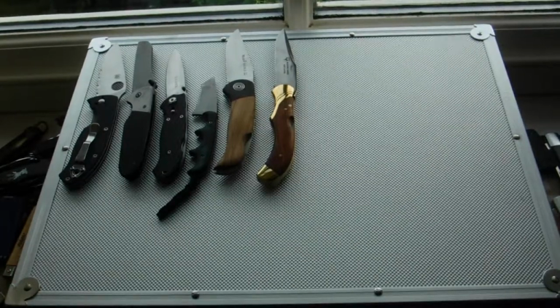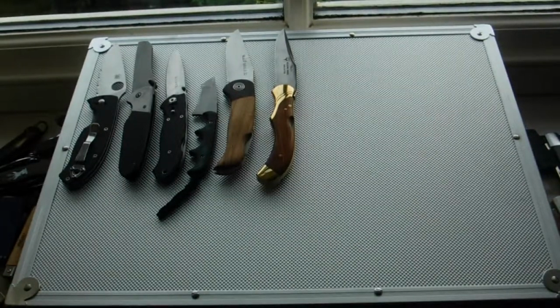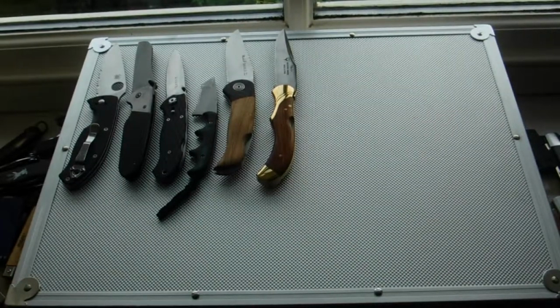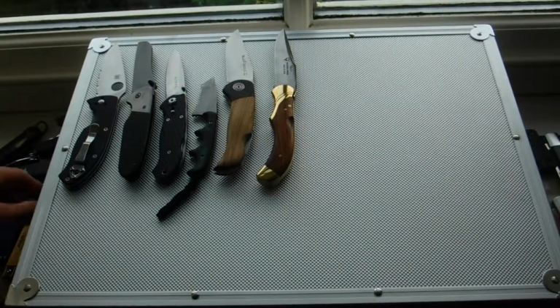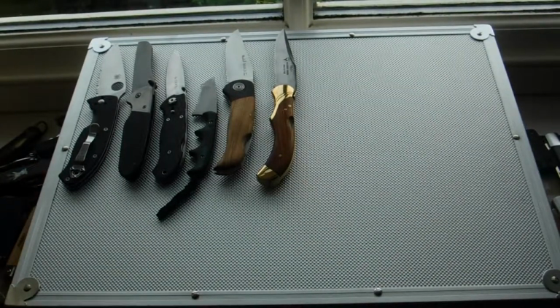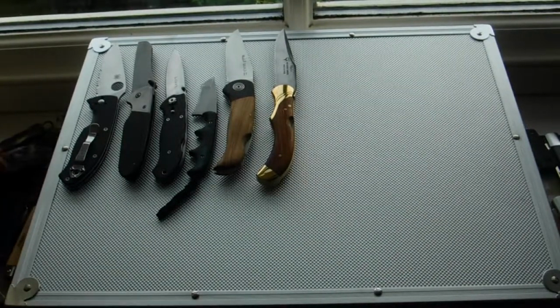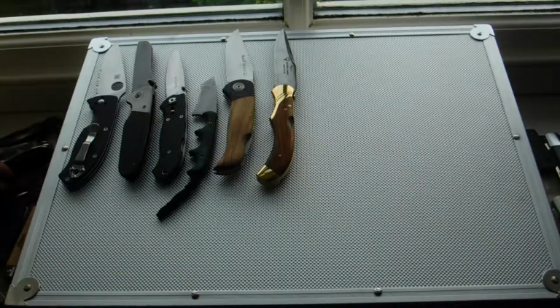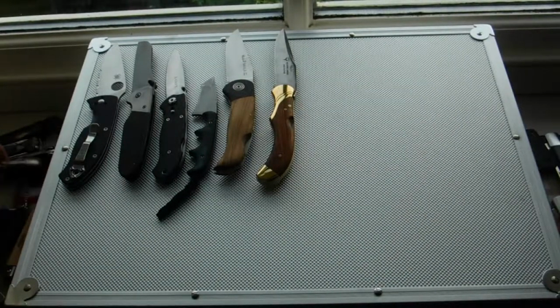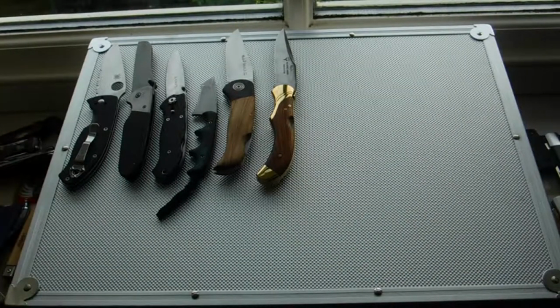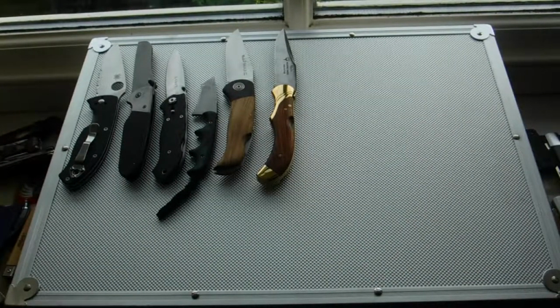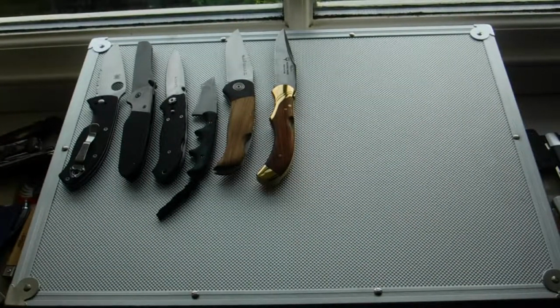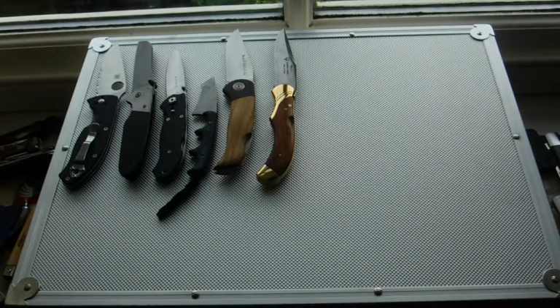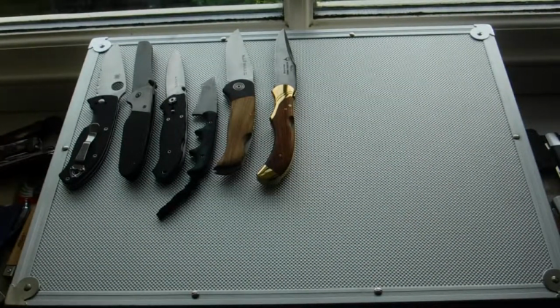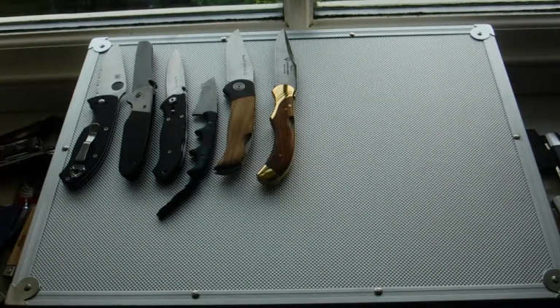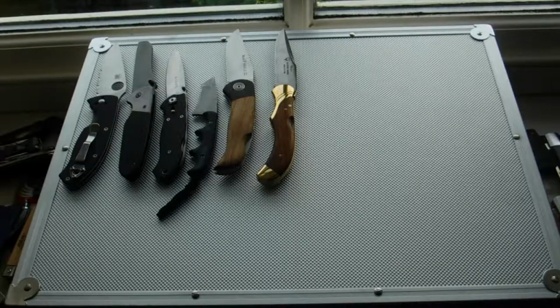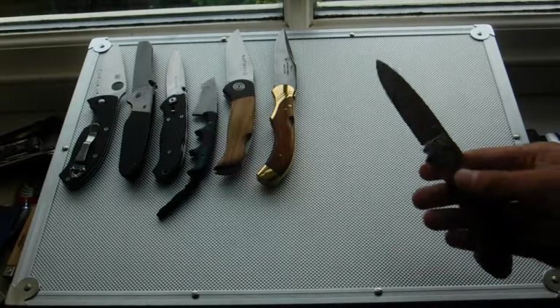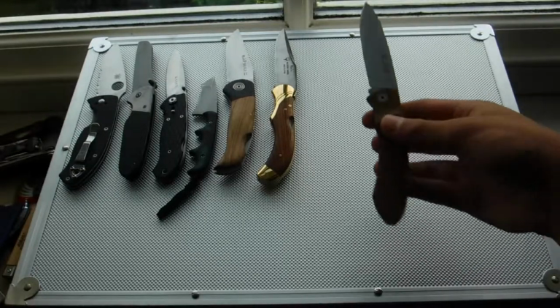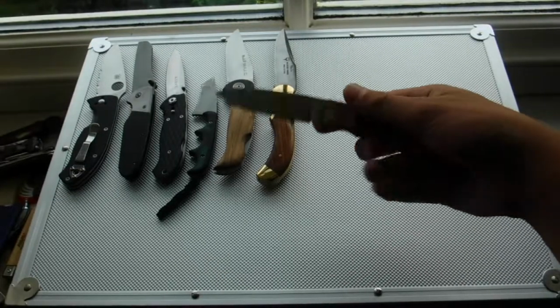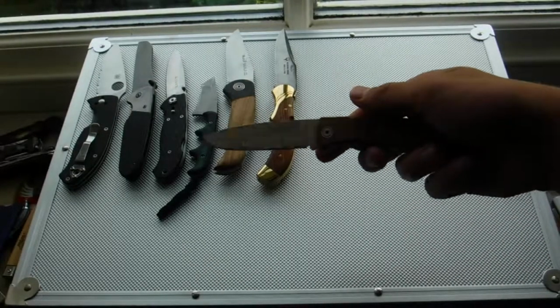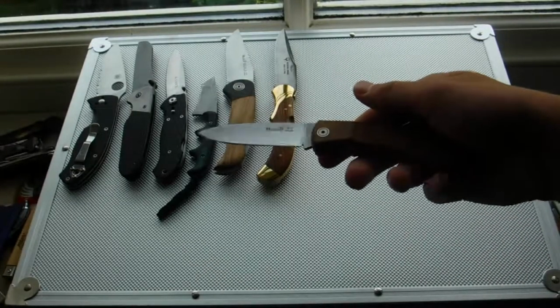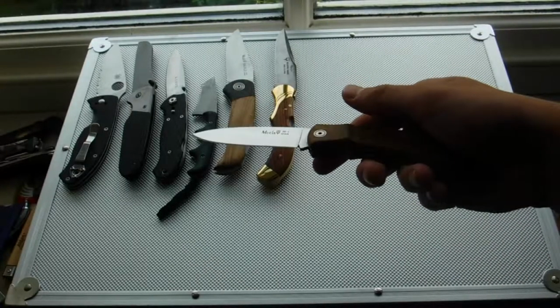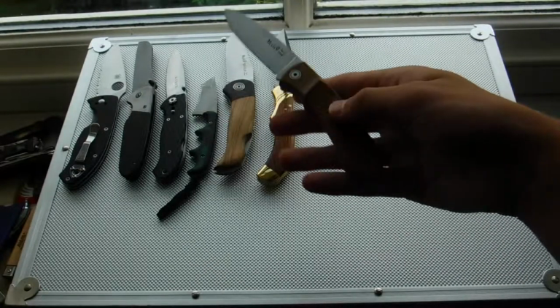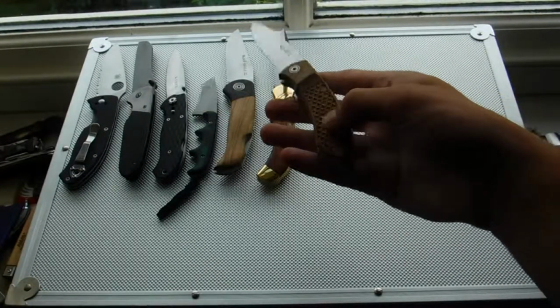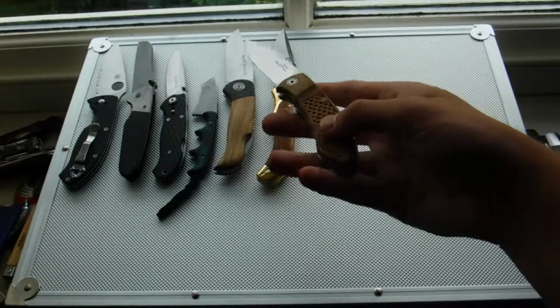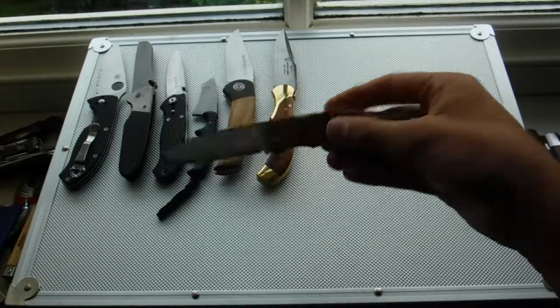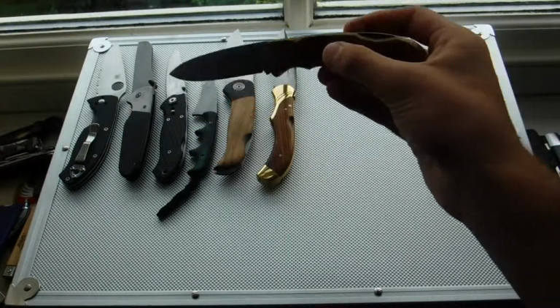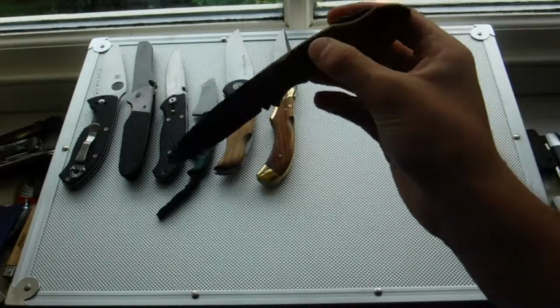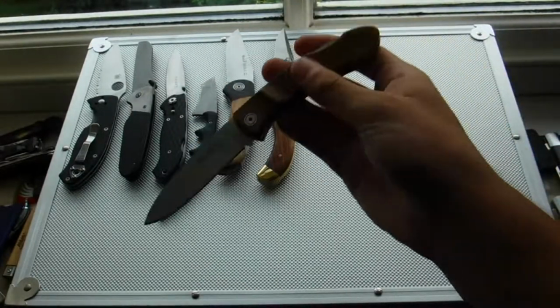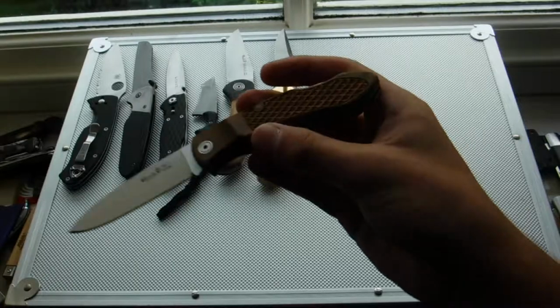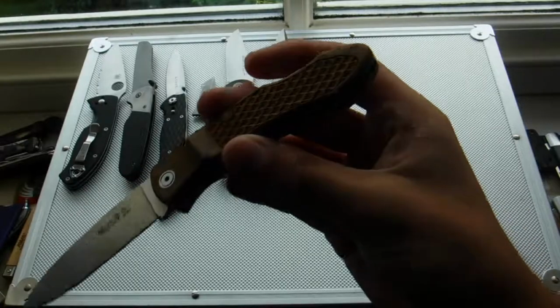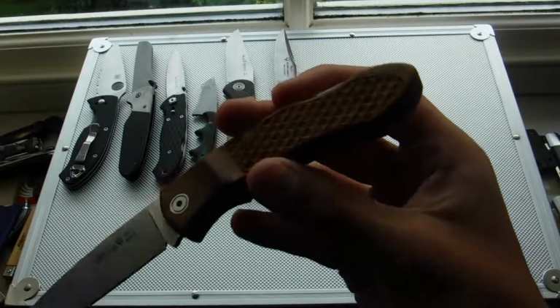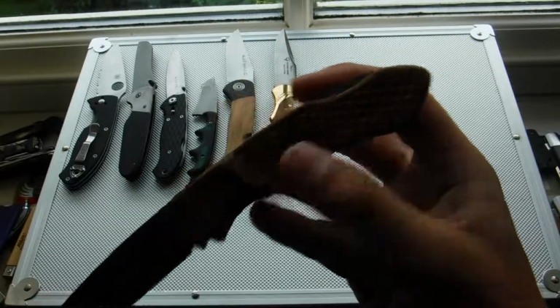Sticking on traditional Spanish, I have my Muela GT here. Back lock, olive wood handle scales, drop point blade — very nice knife.